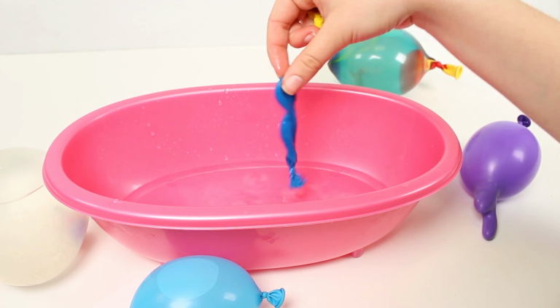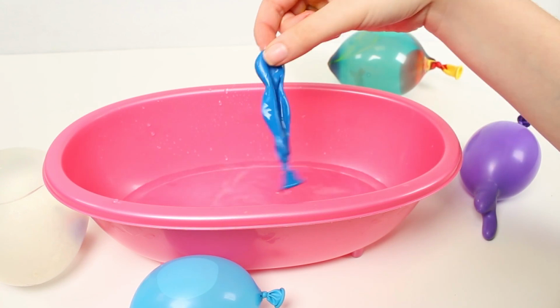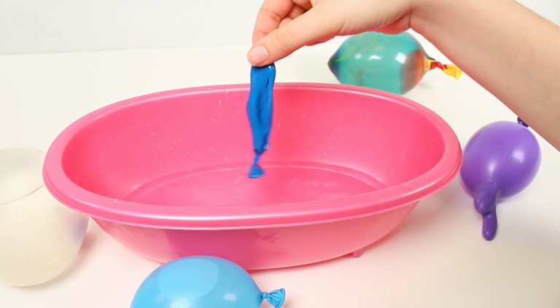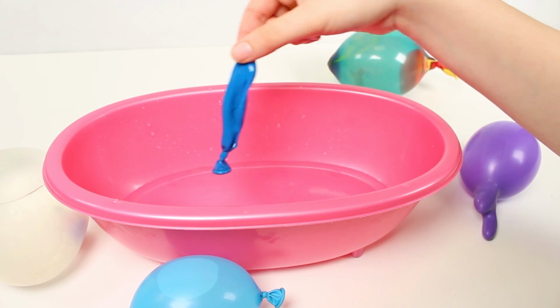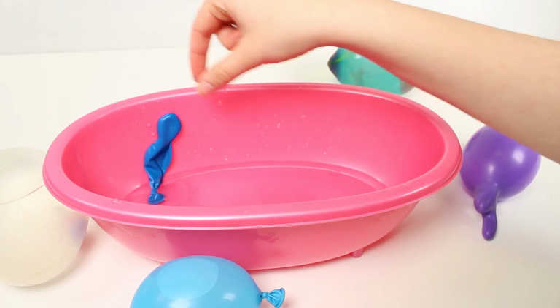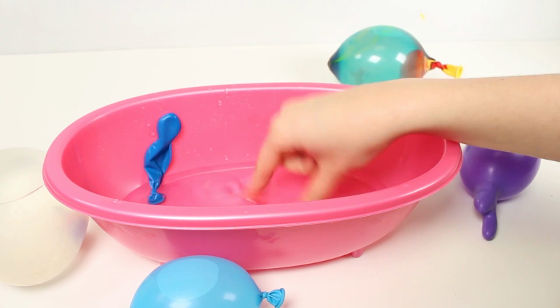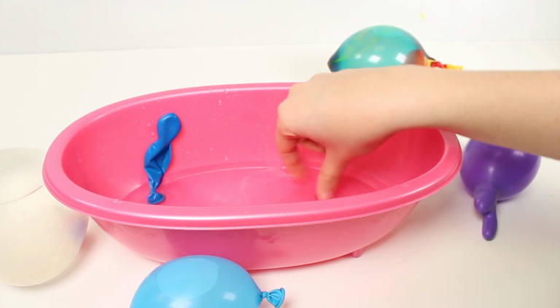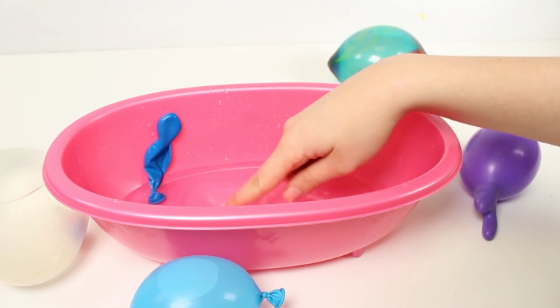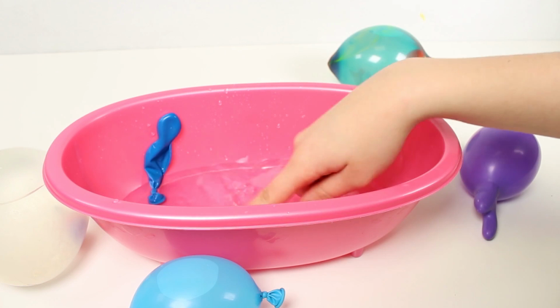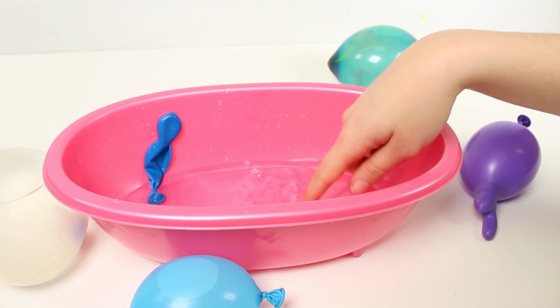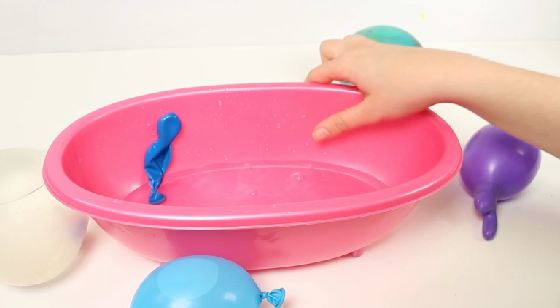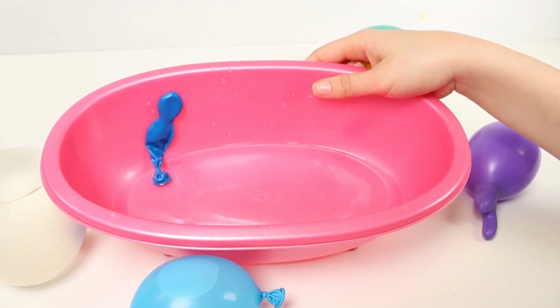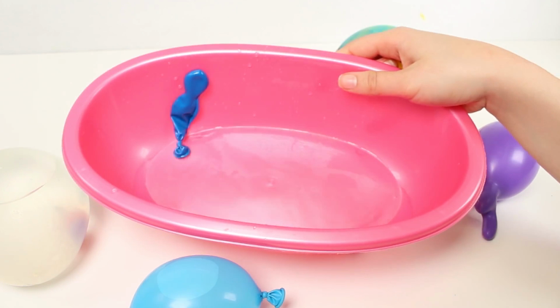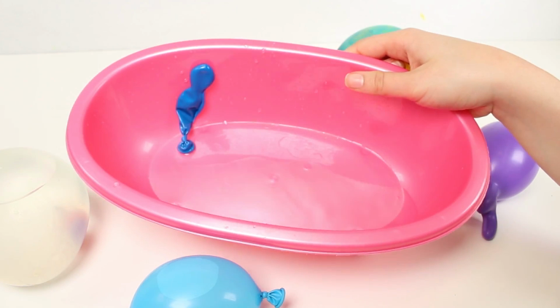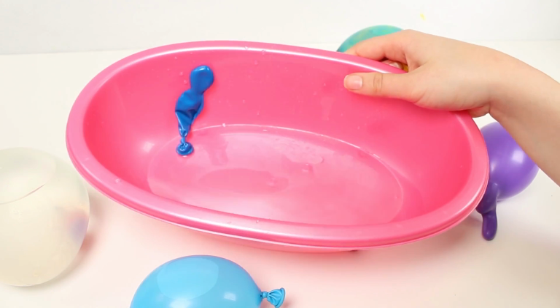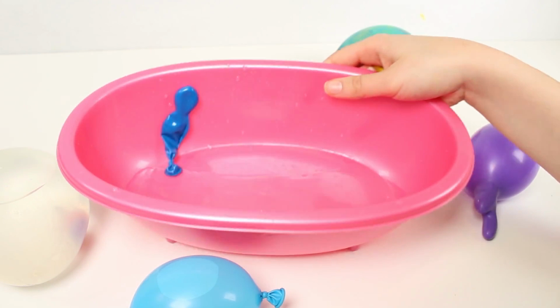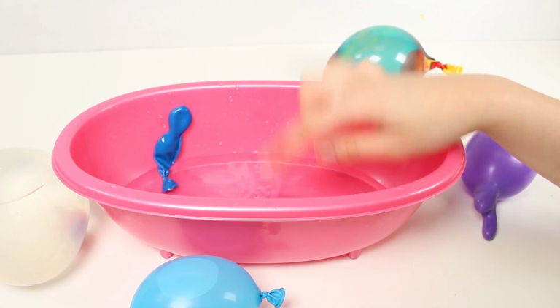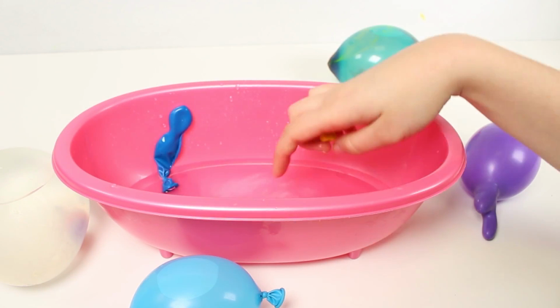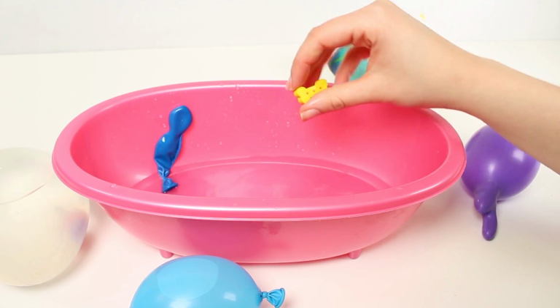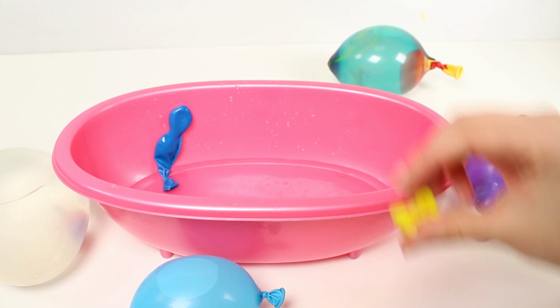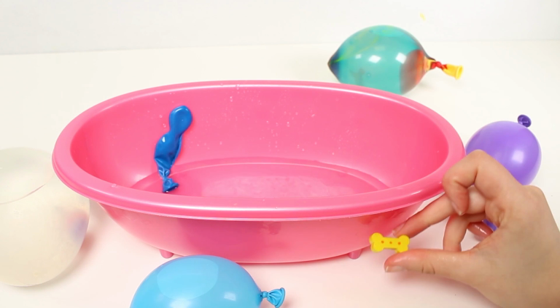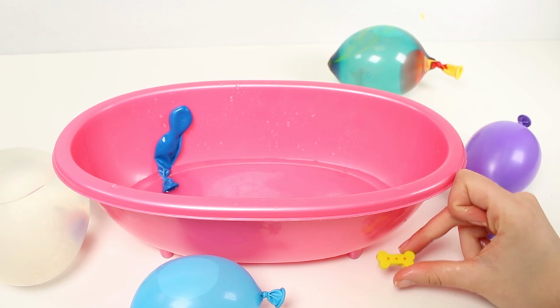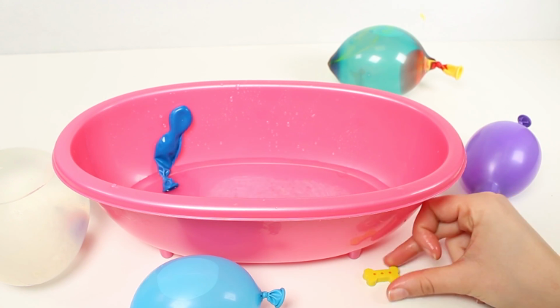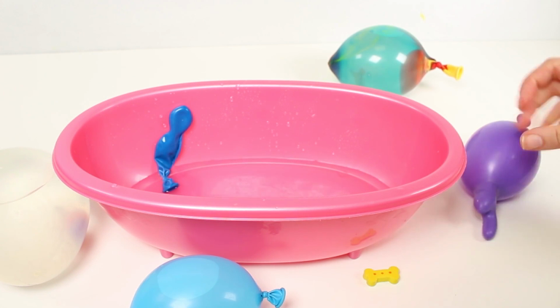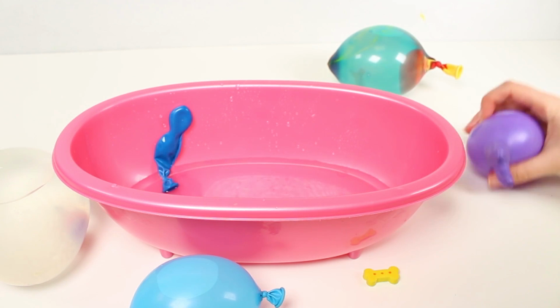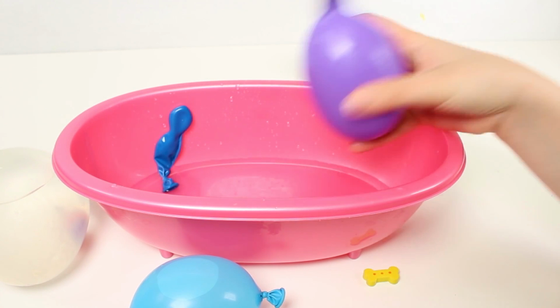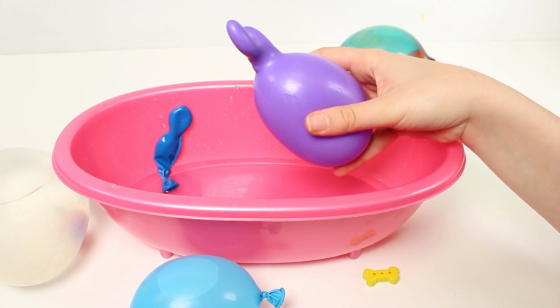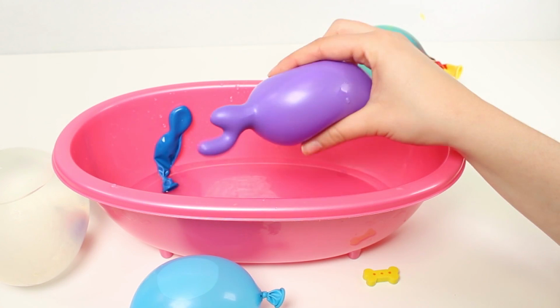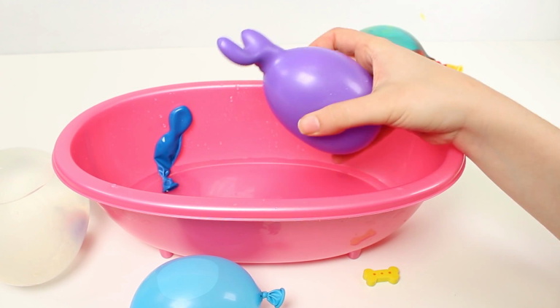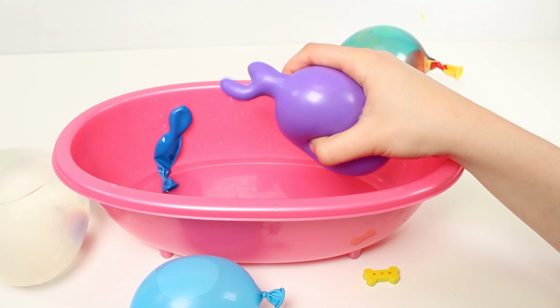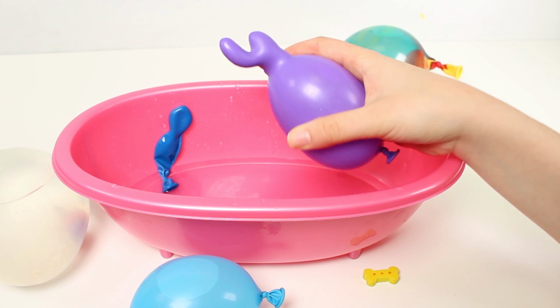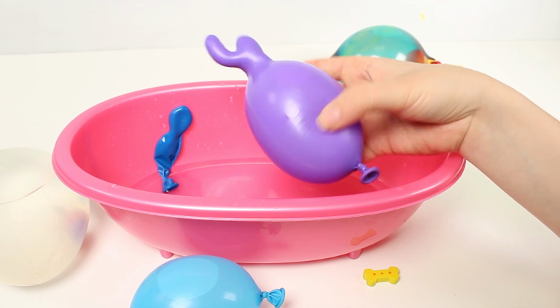That was super fun, don't you think guys? Look, here we've got our blue pot balloon. And look how much water goes into the bath - there's loads! I can't wait to make more. Let's put our surprise here and keep going.